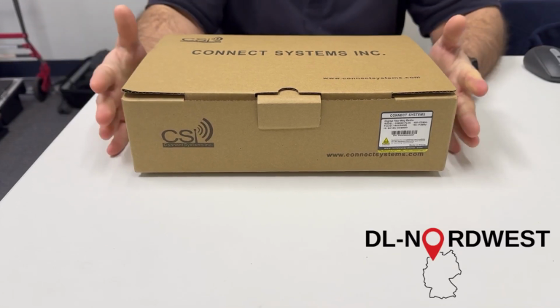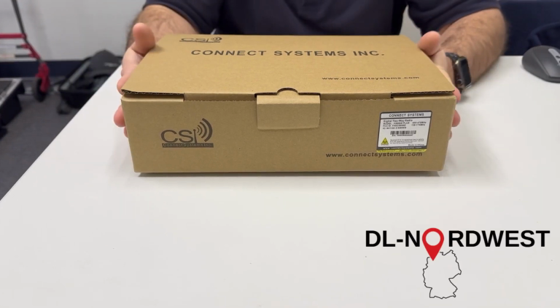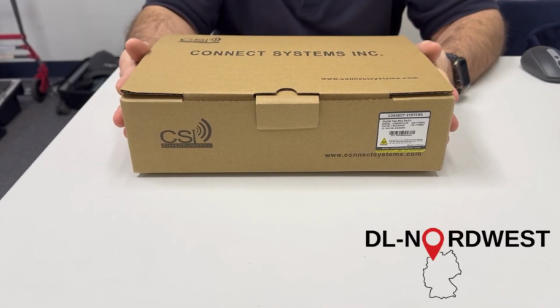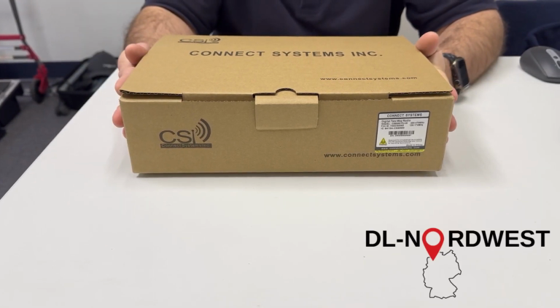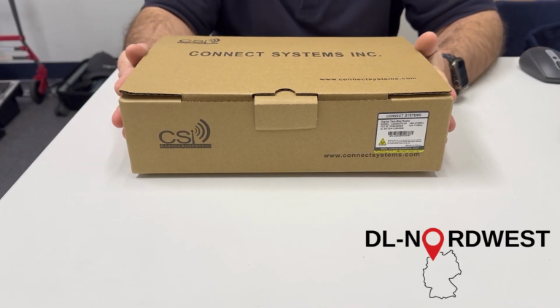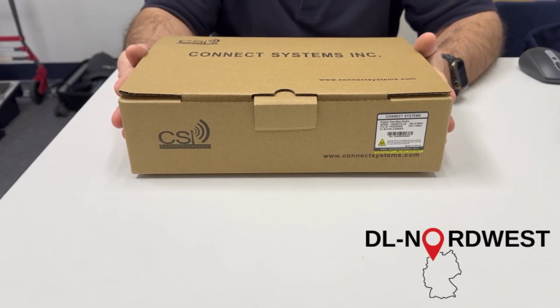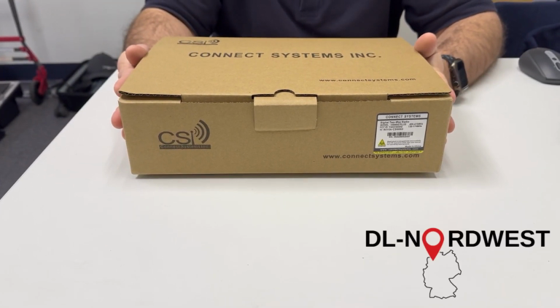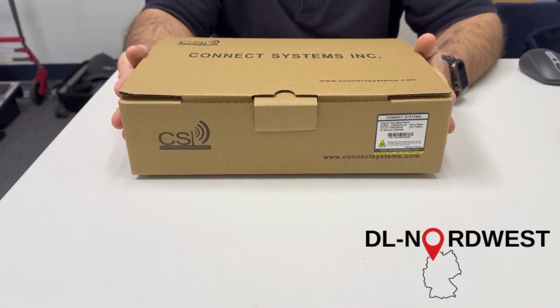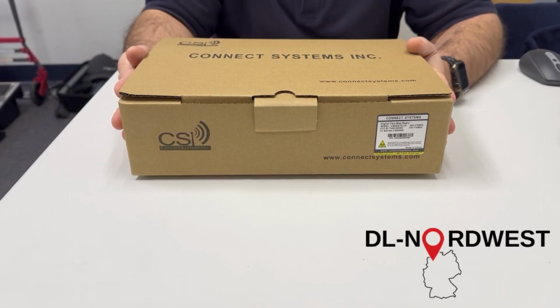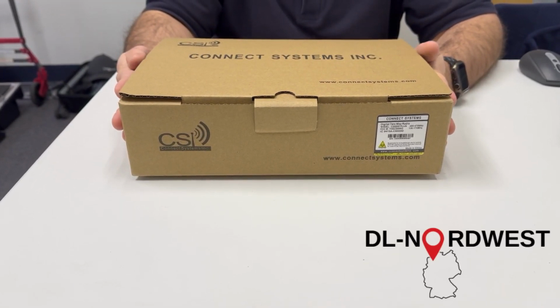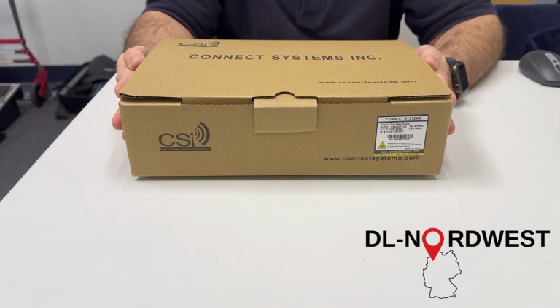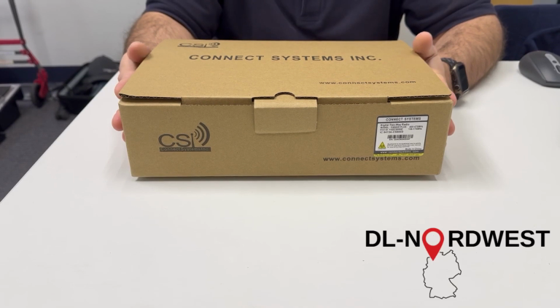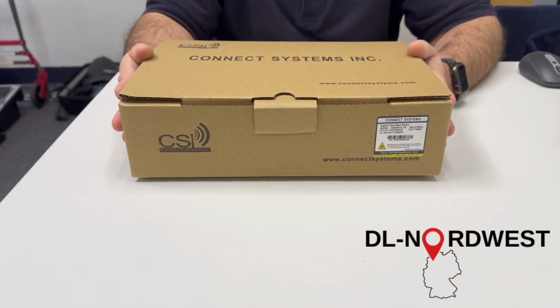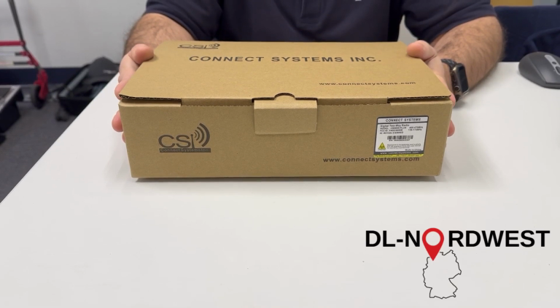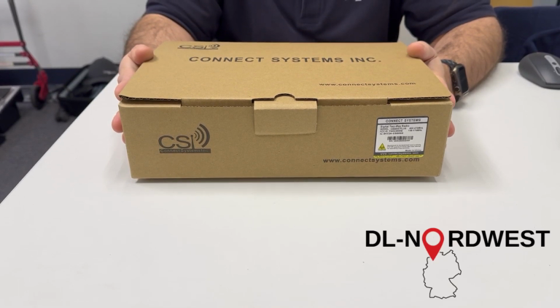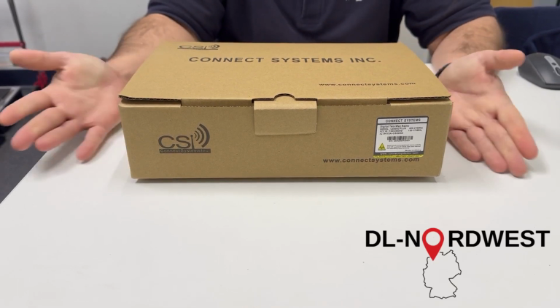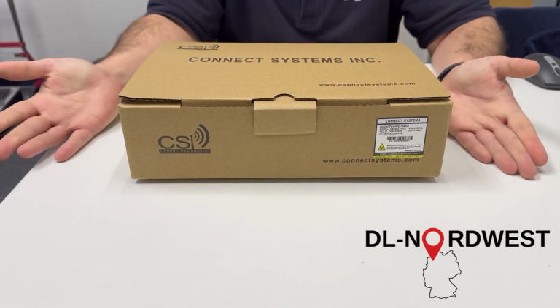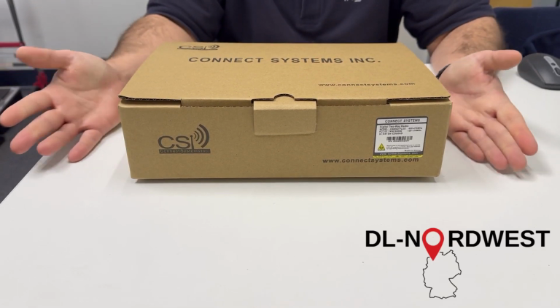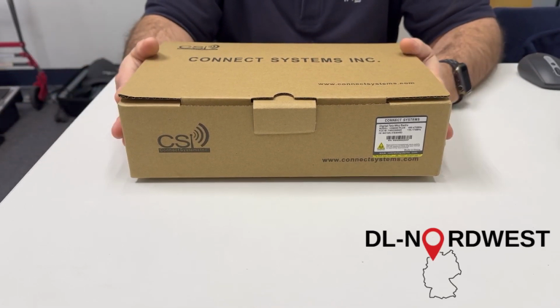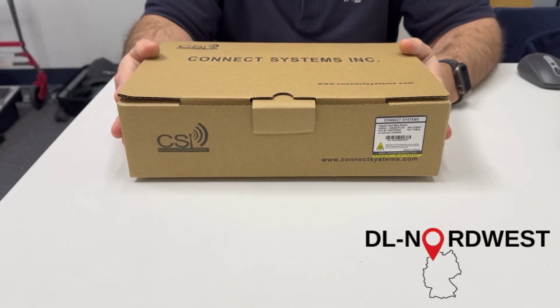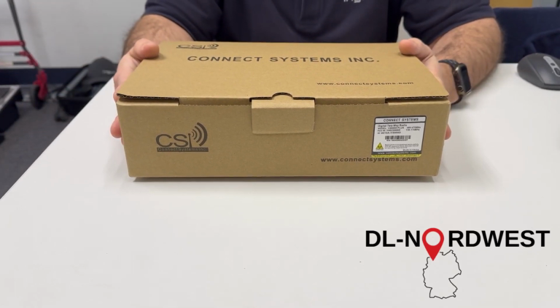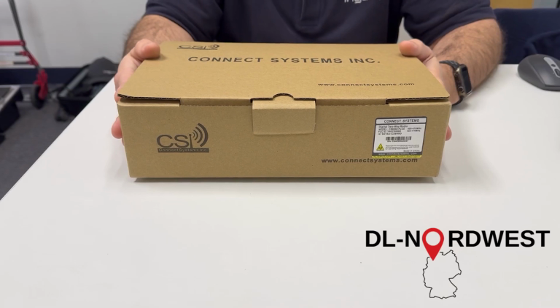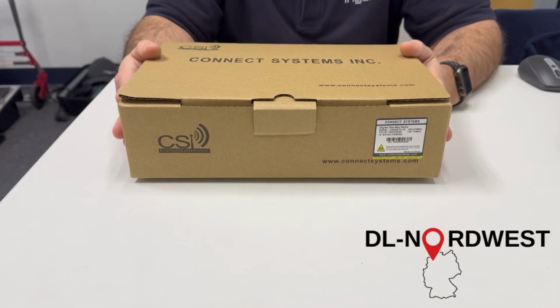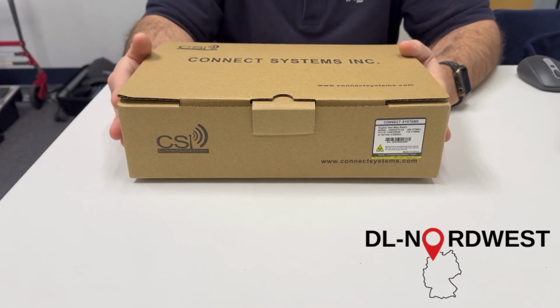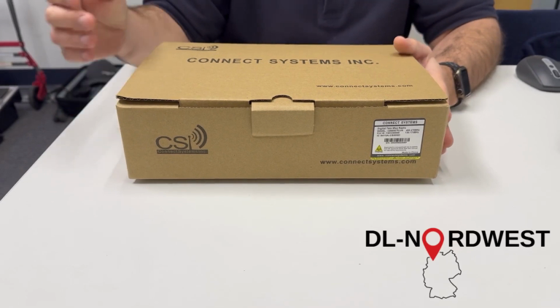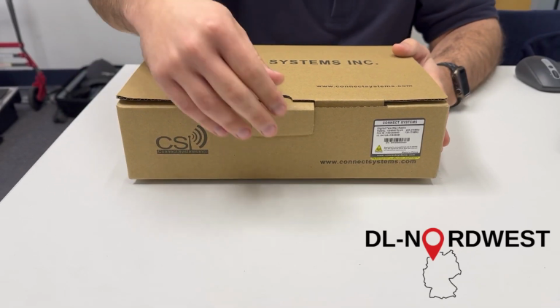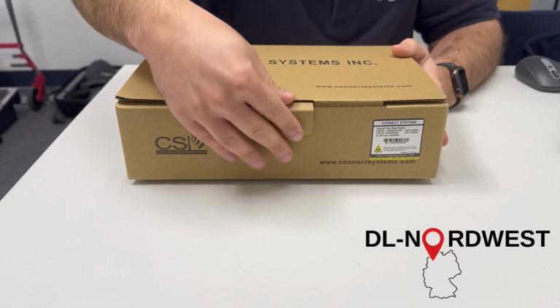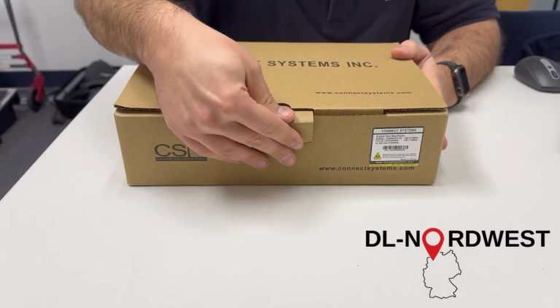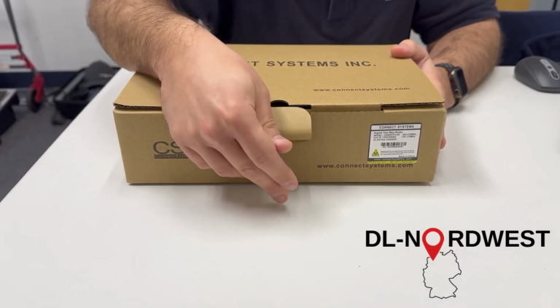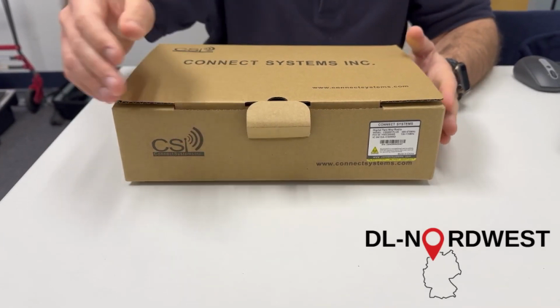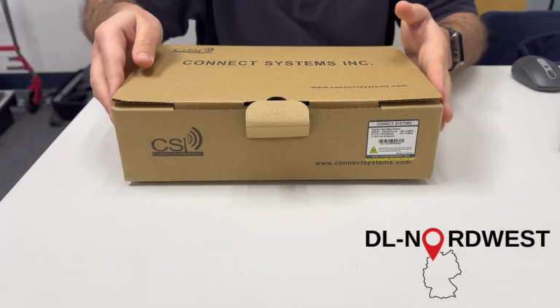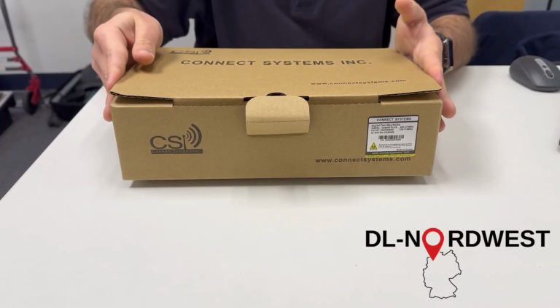Quick unboxing here of the Connect Systems CS800D Plus — UHF/VHF dual band analog and DMR mobile radio. Let's see what's inside the box.